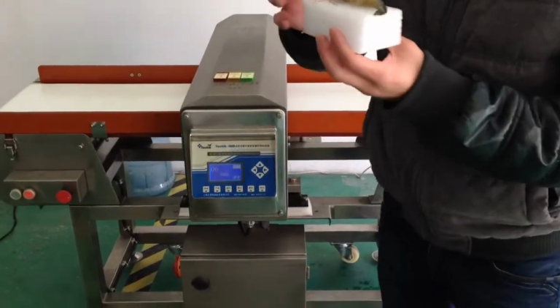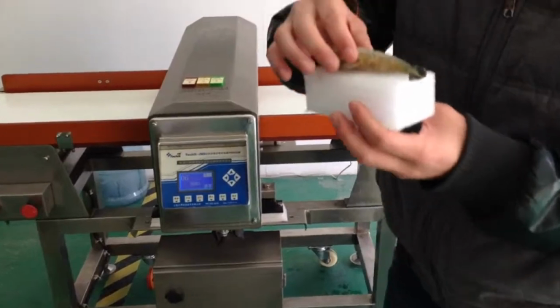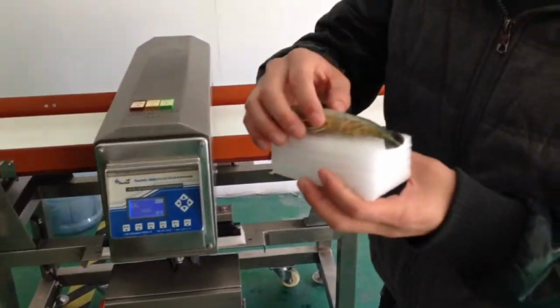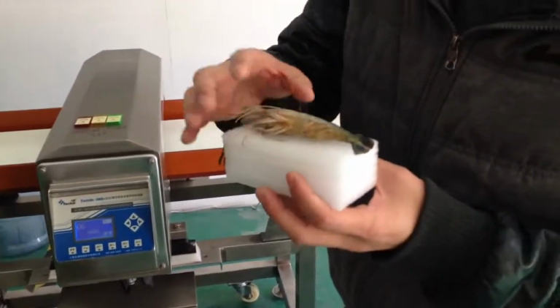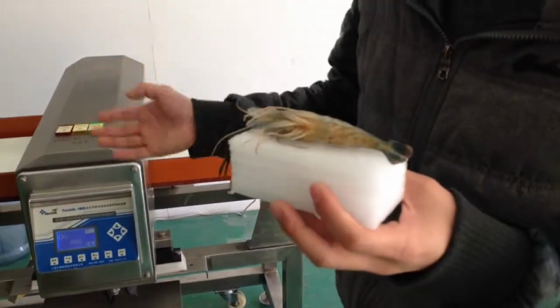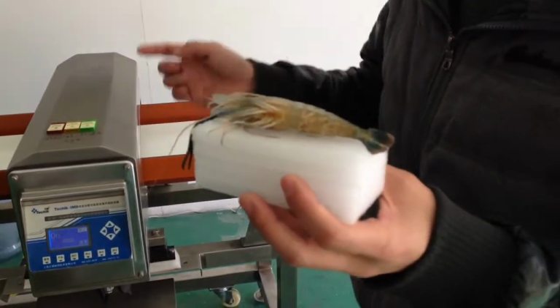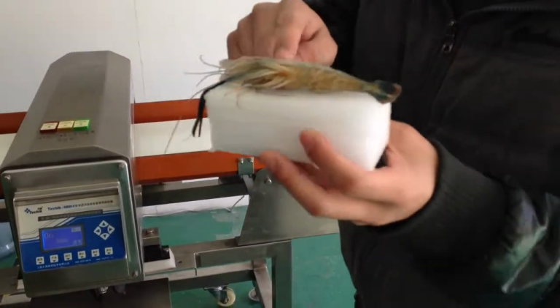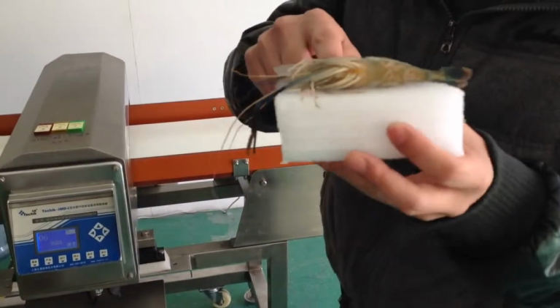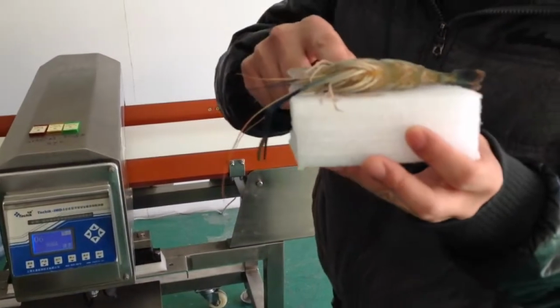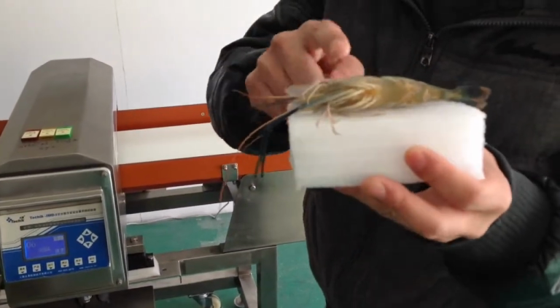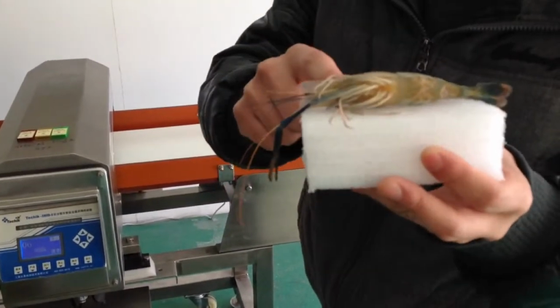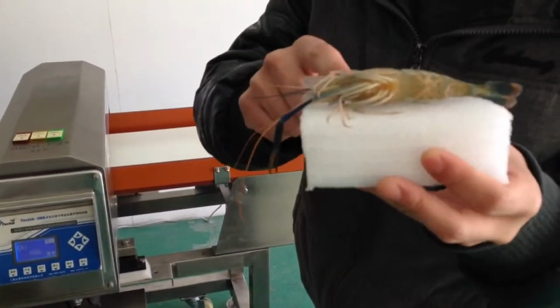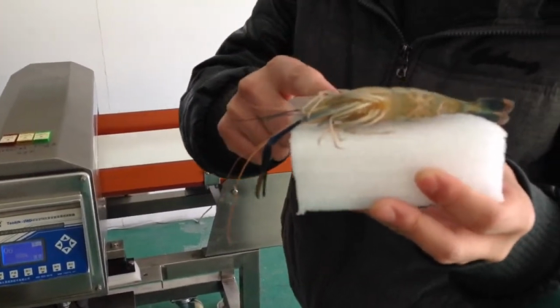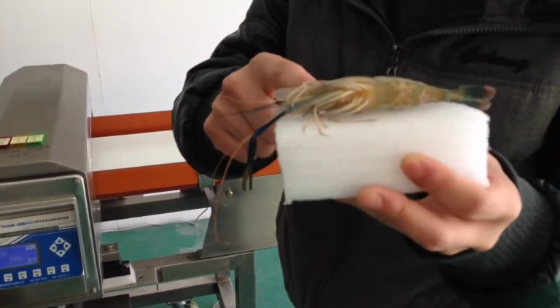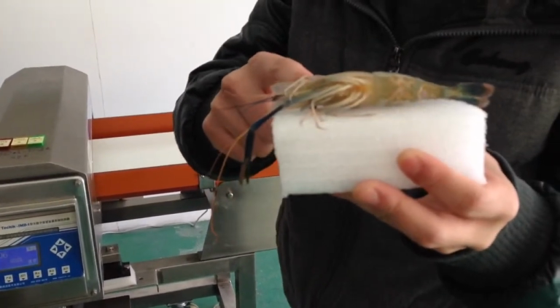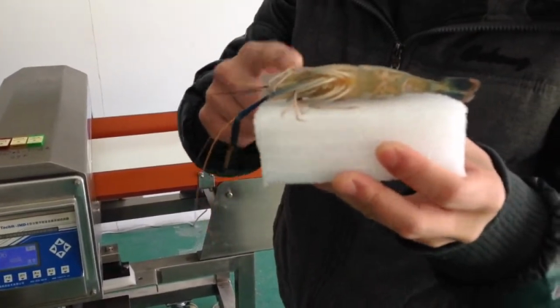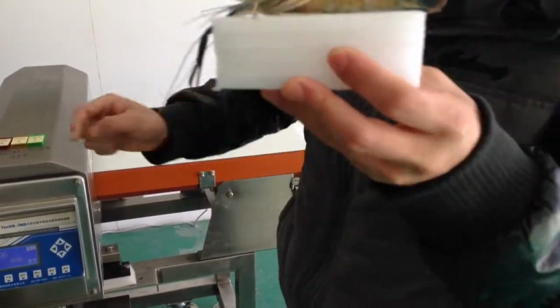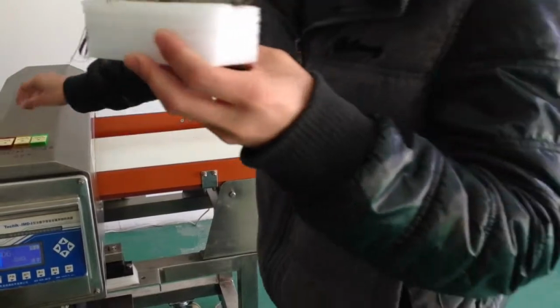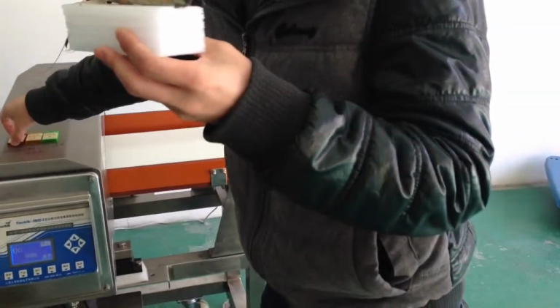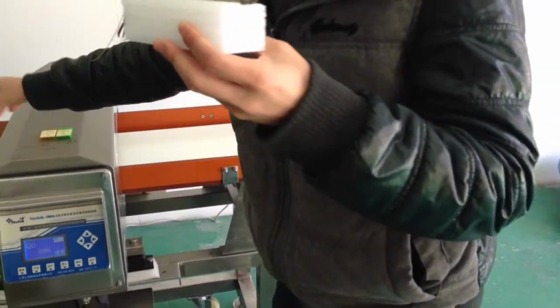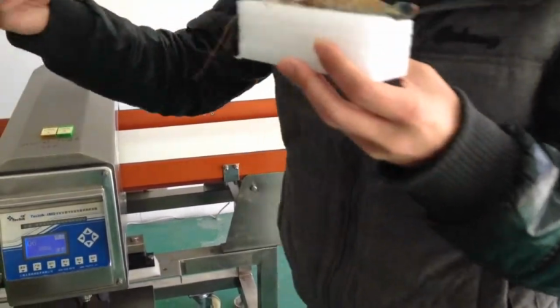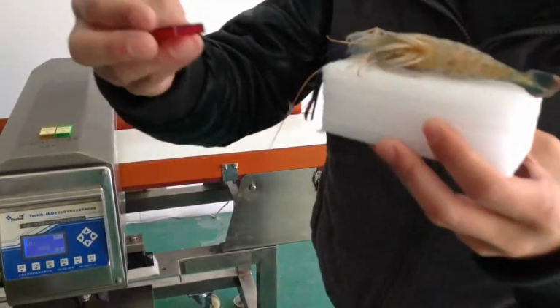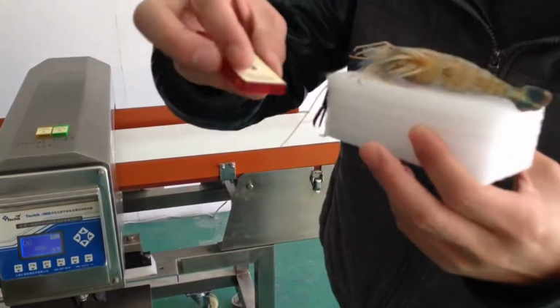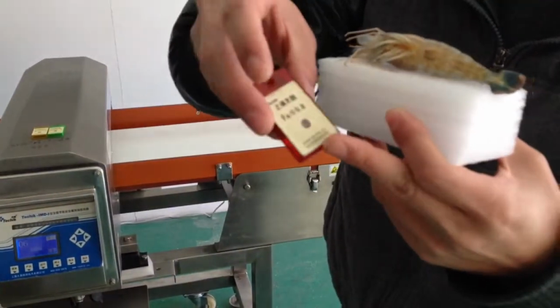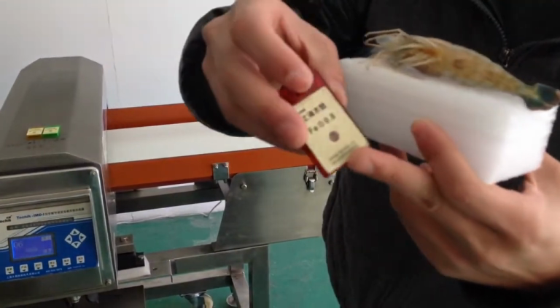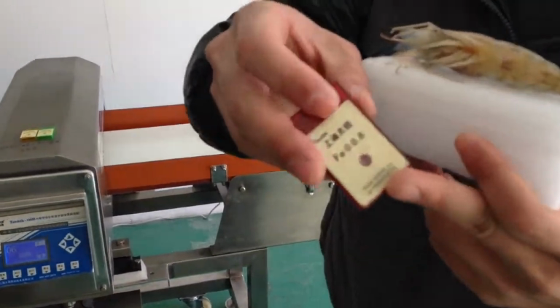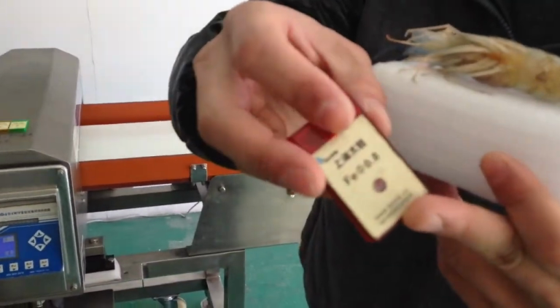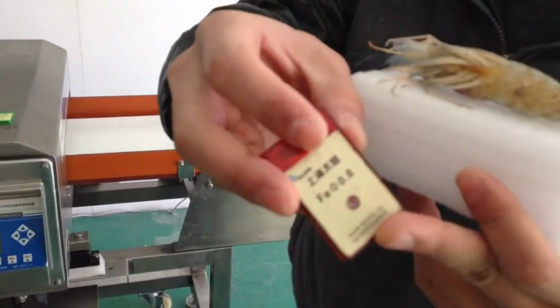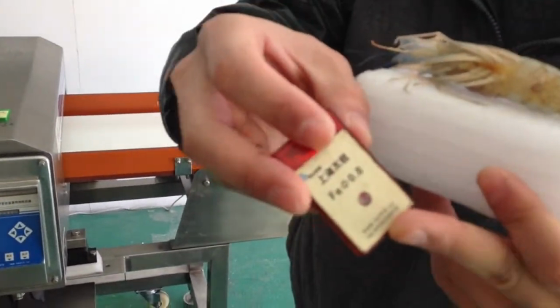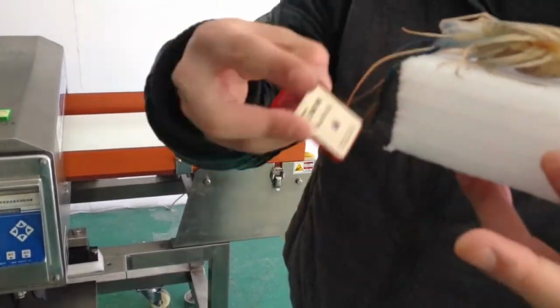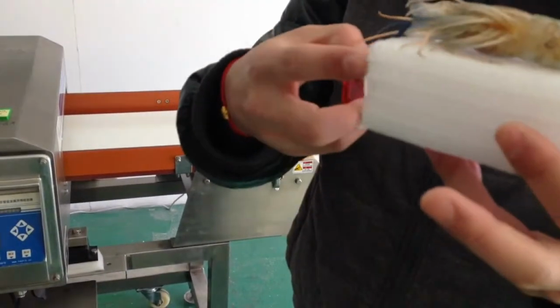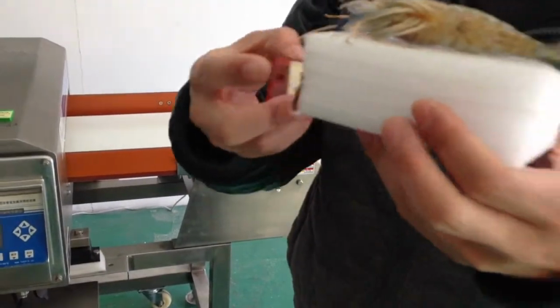Okay, so we can see that this is a very normal, good product. And now we're gonna put the test piece — ferrous 0.8 — together with the product.